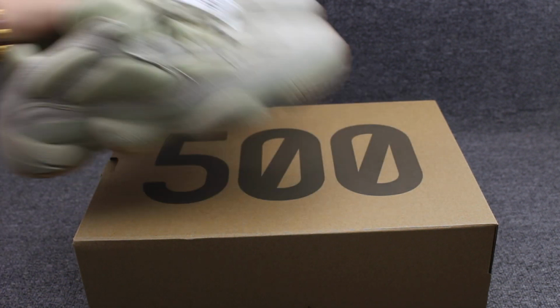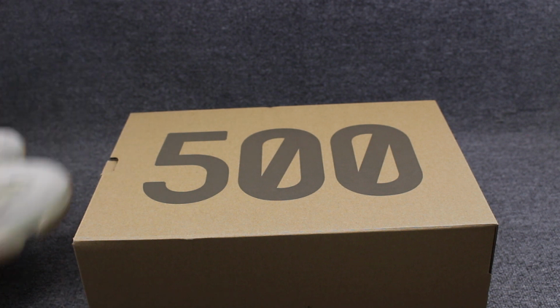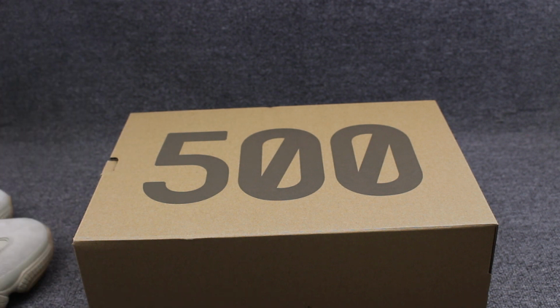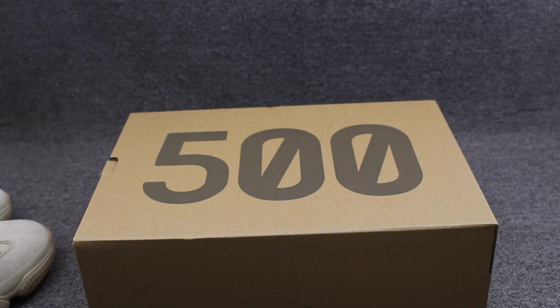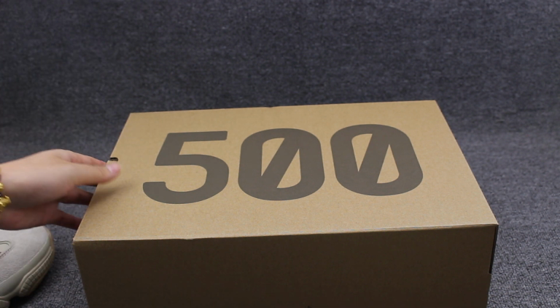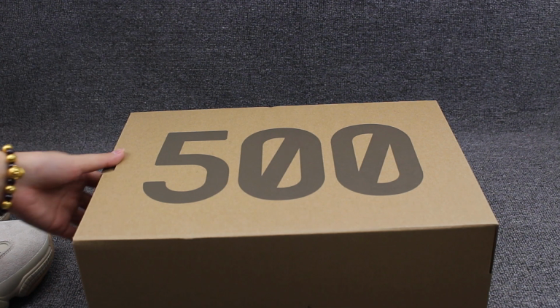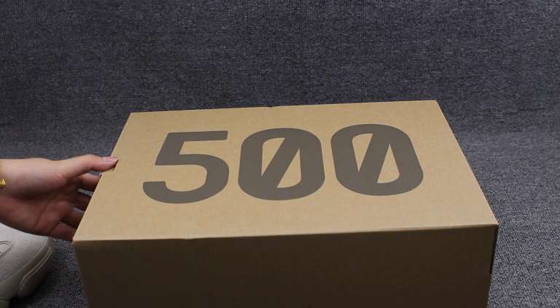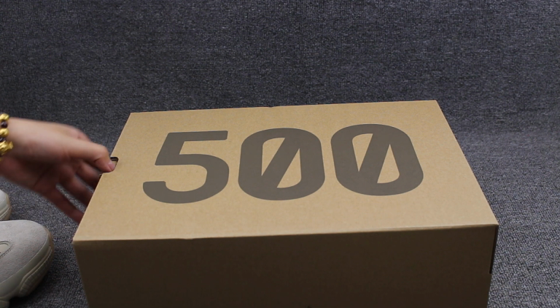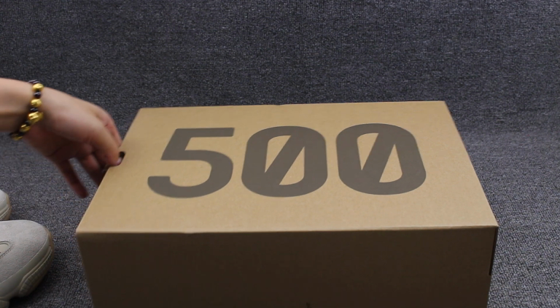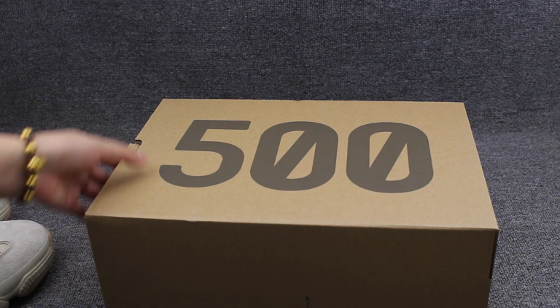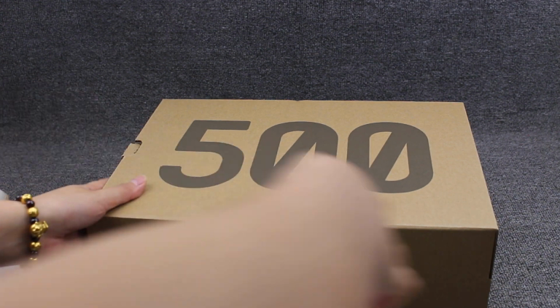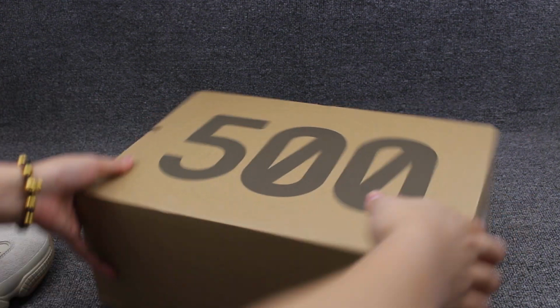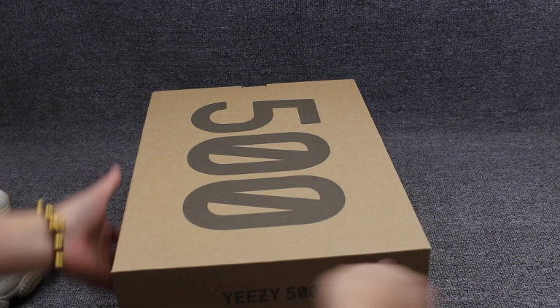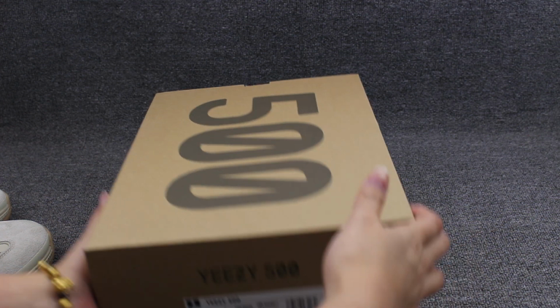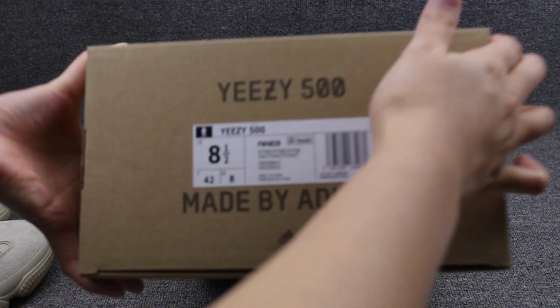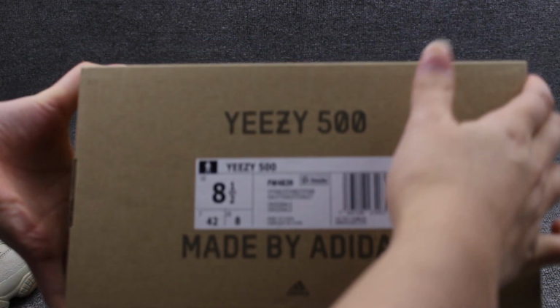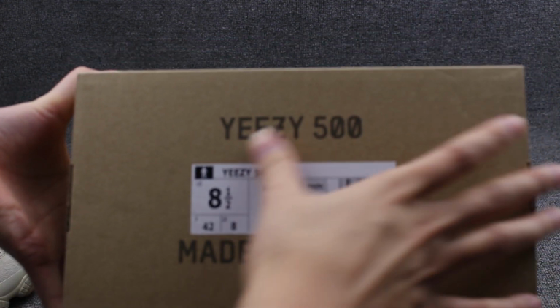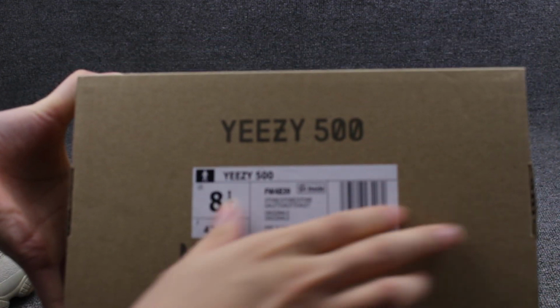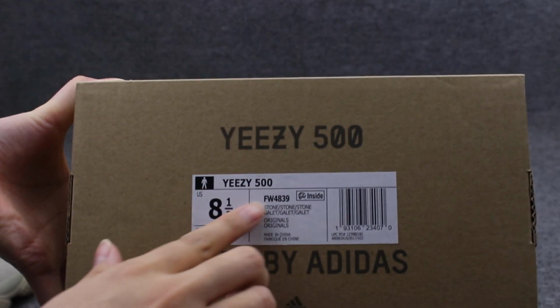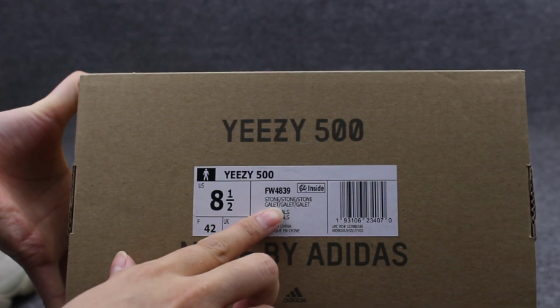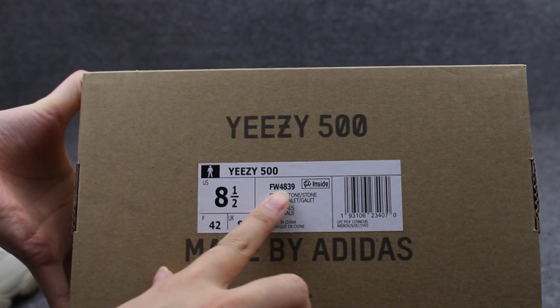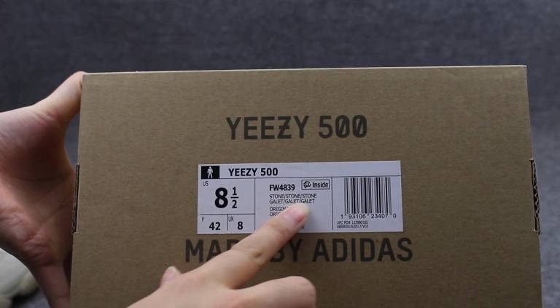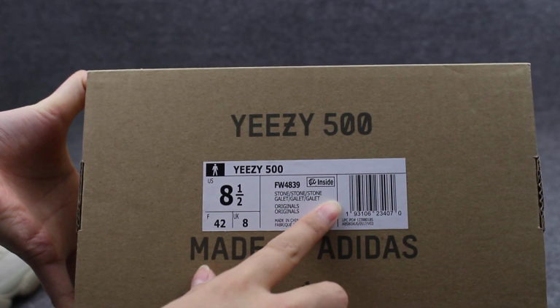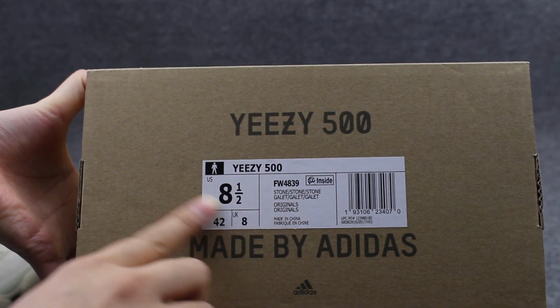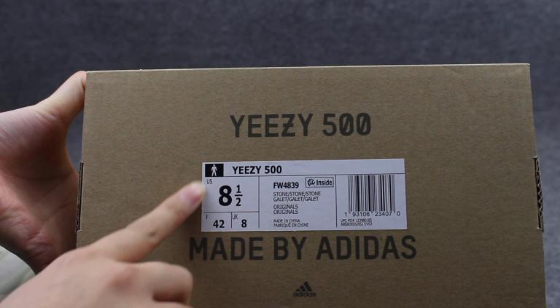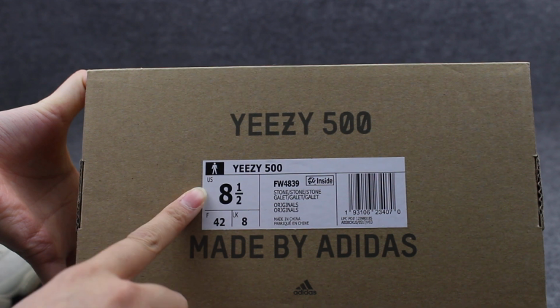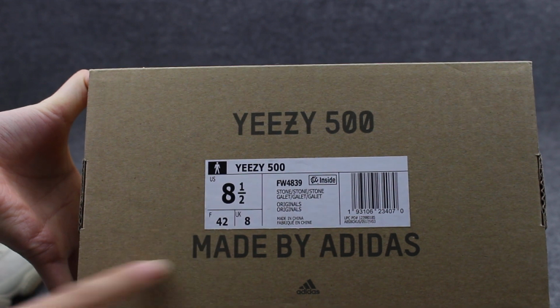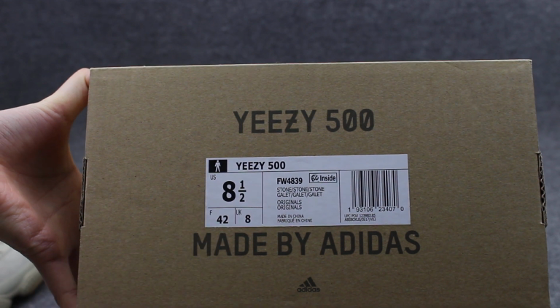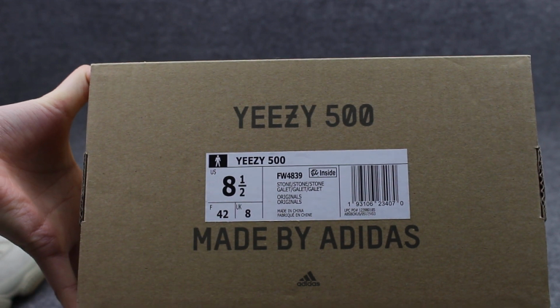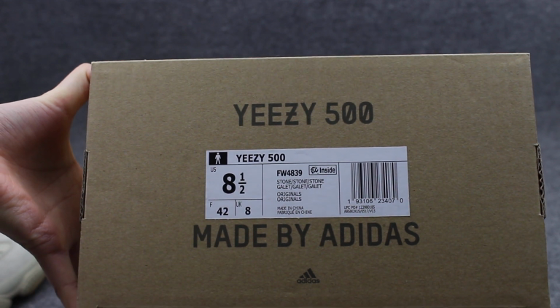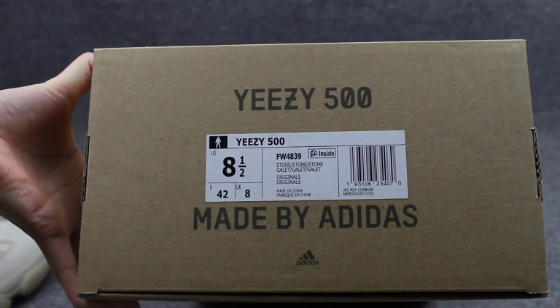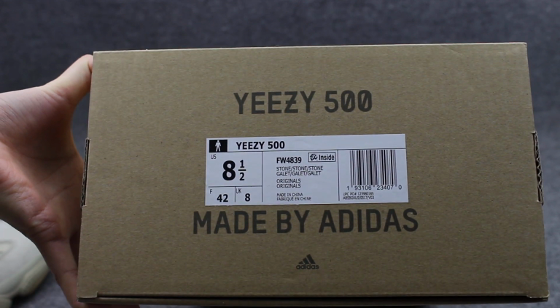Sorry, forgot to show you the shoe box. This is the EC500 shoe box. This is the outside label — check here, the stone markings and the USA sizing. Very clearly.